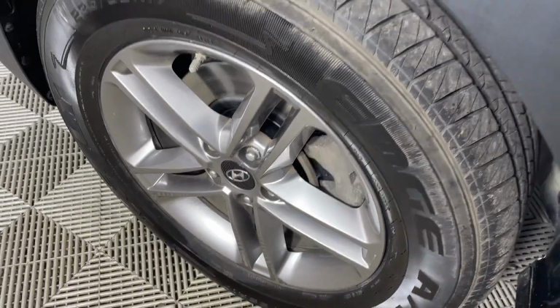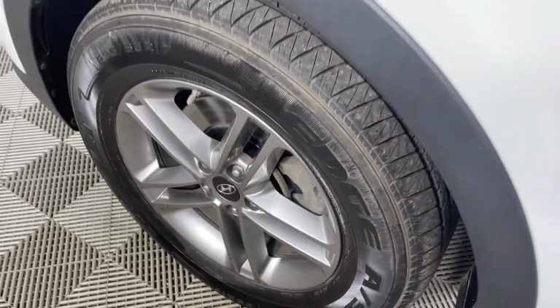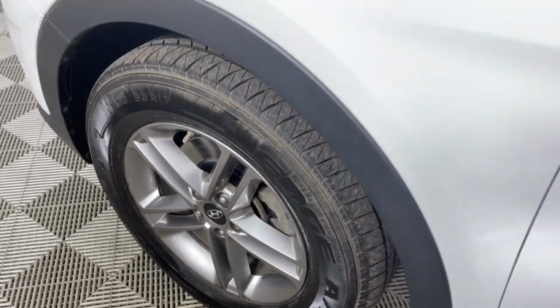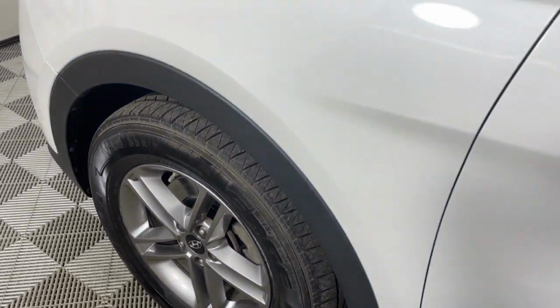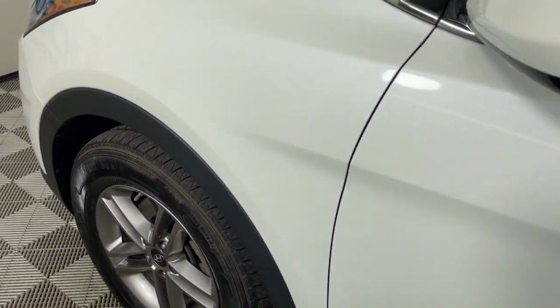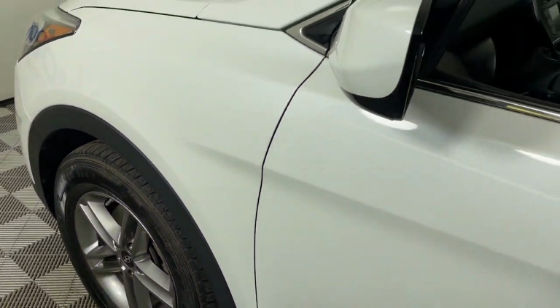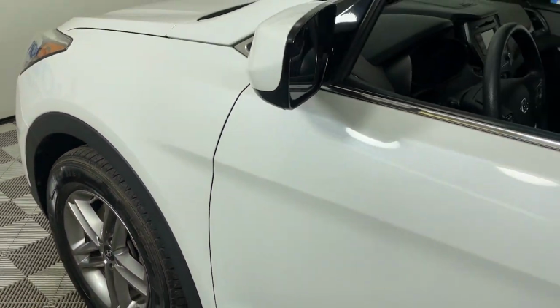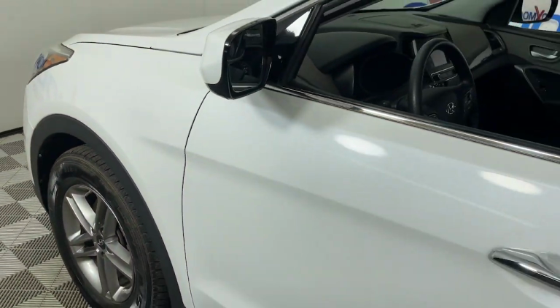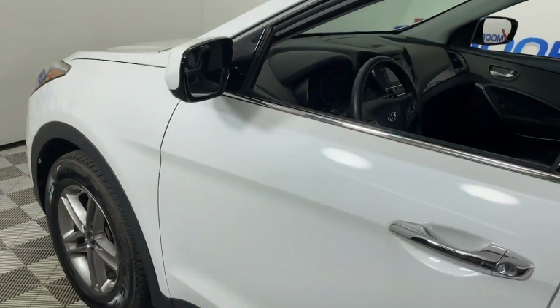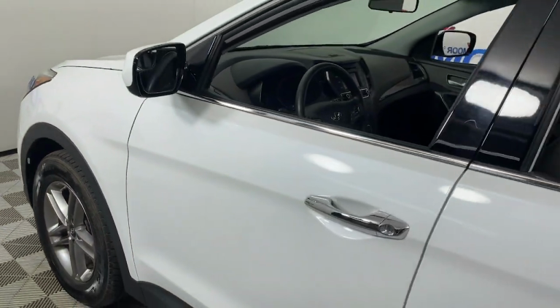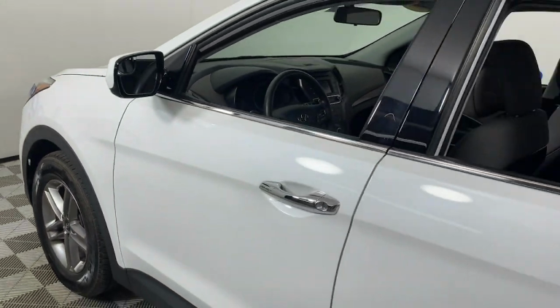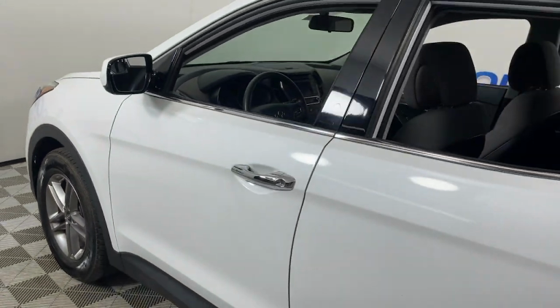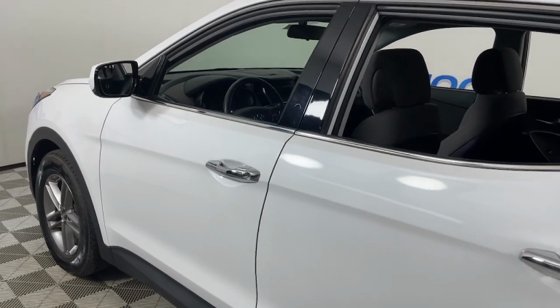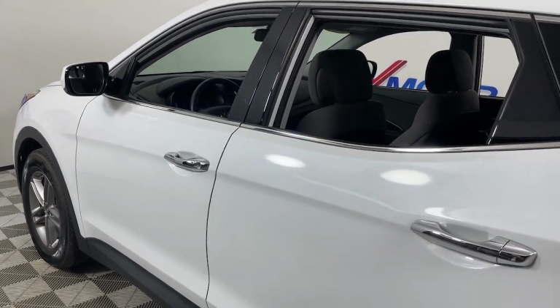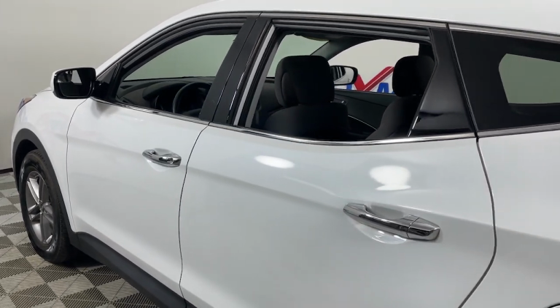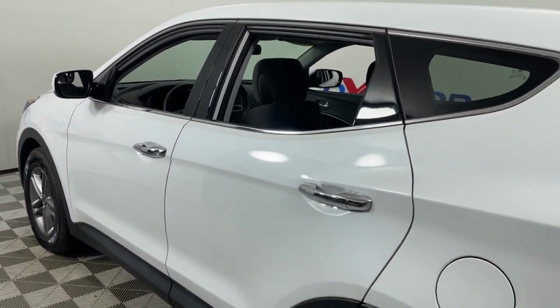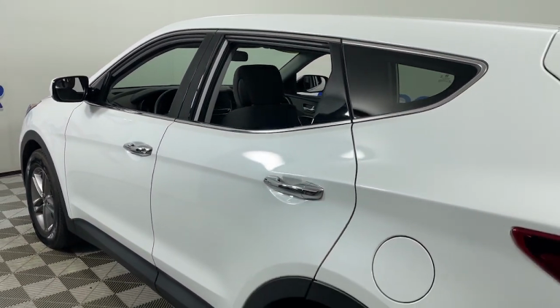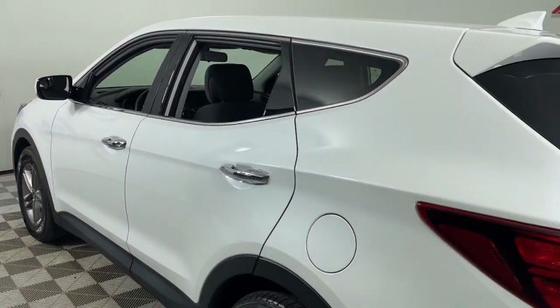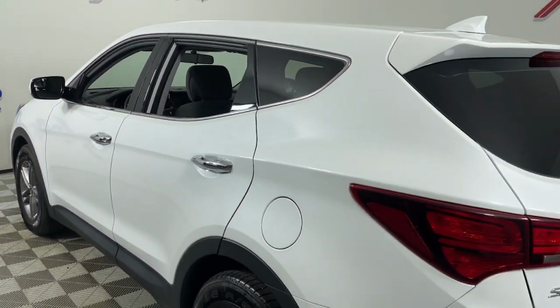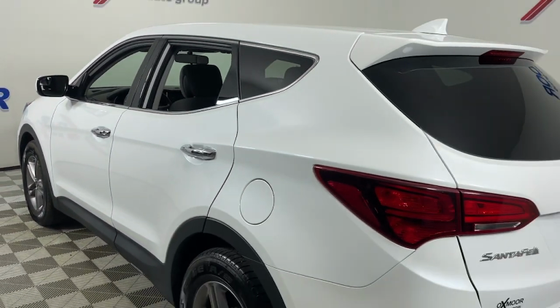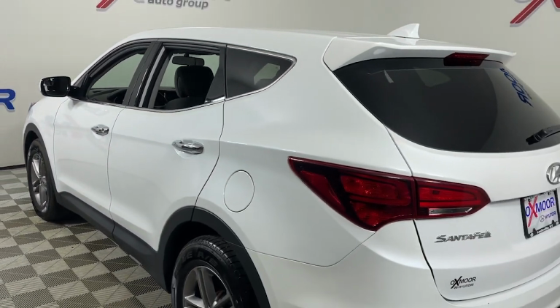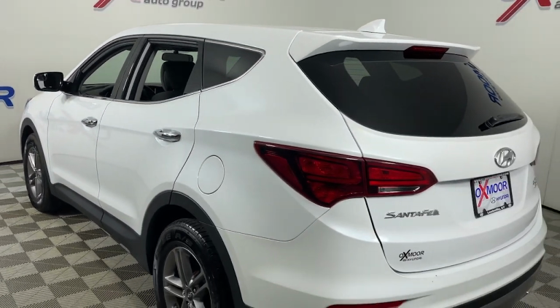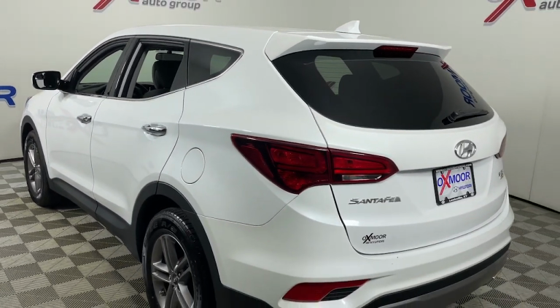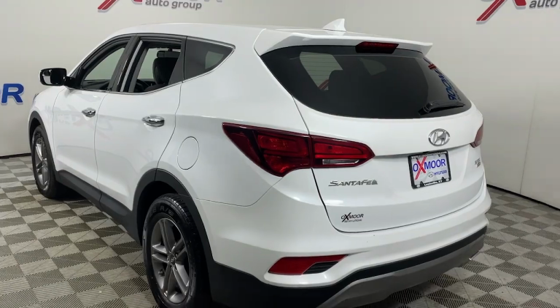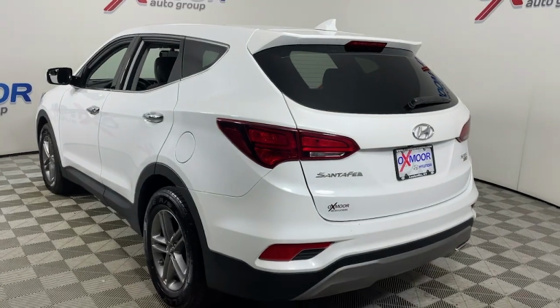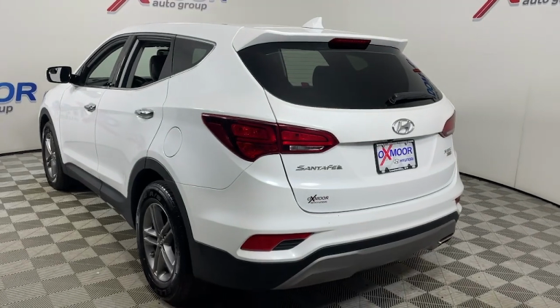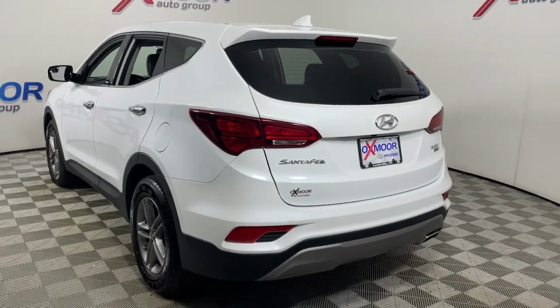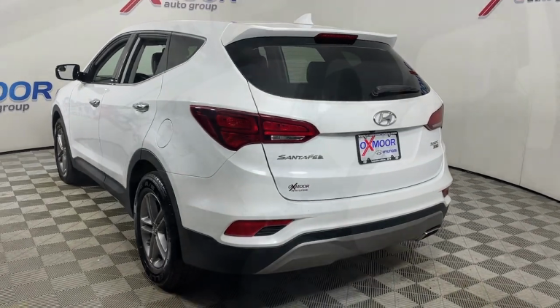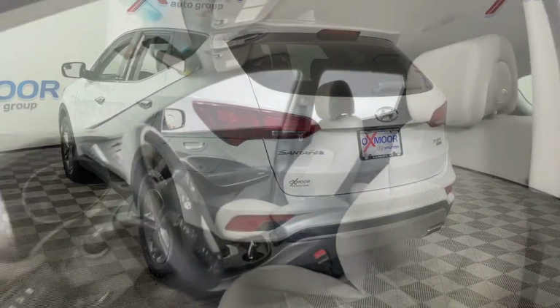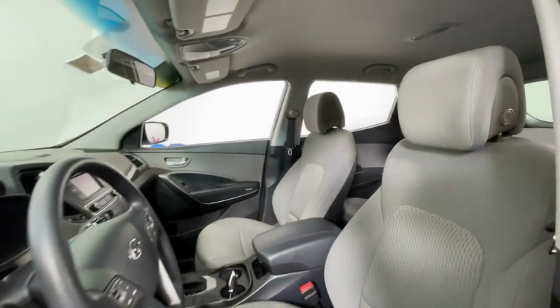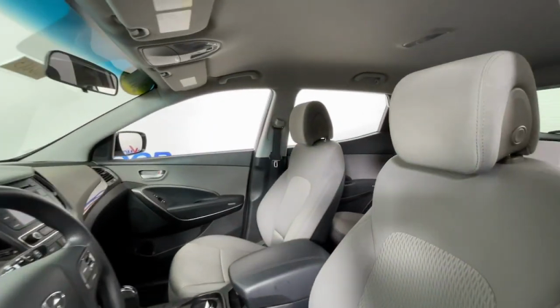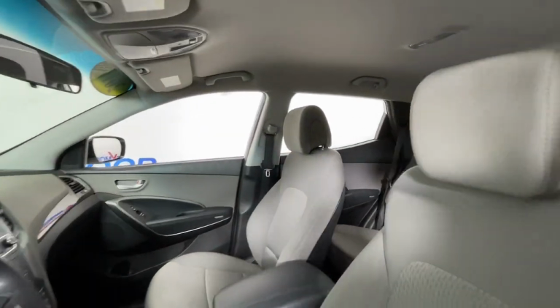You will love the features of this 2017 Hyundai Santa Fe Sport. With less than 70,000 miles on the odometer, this vehicle provides excellent value. Make the most of every drive when you travel in modern style and comfort.